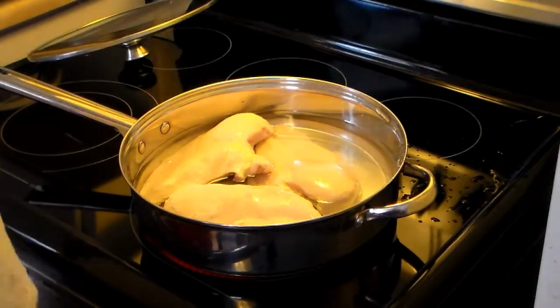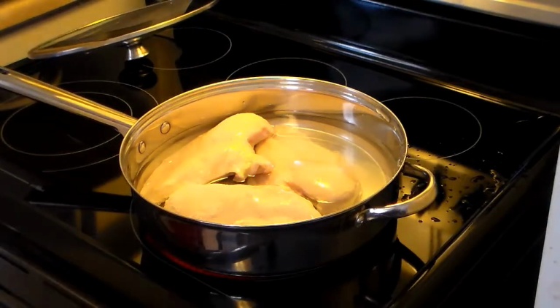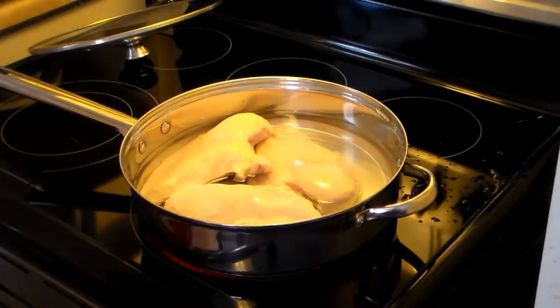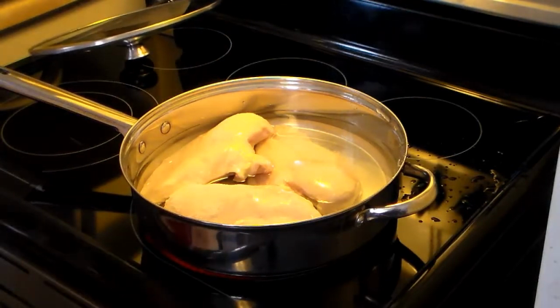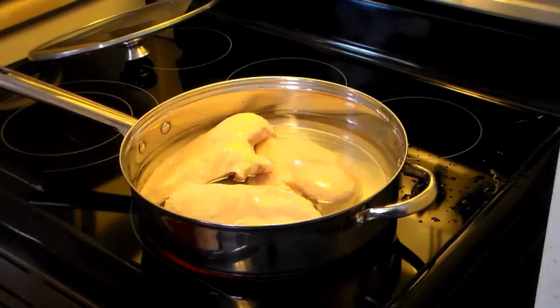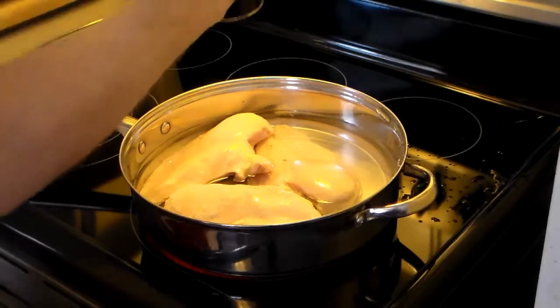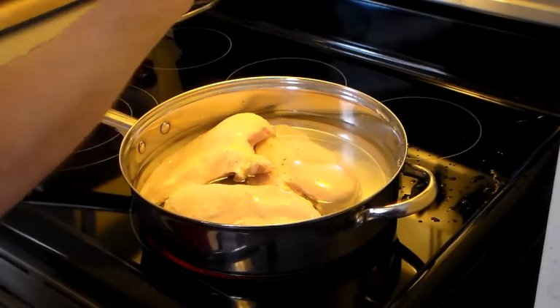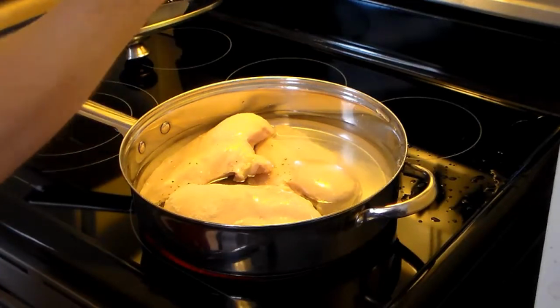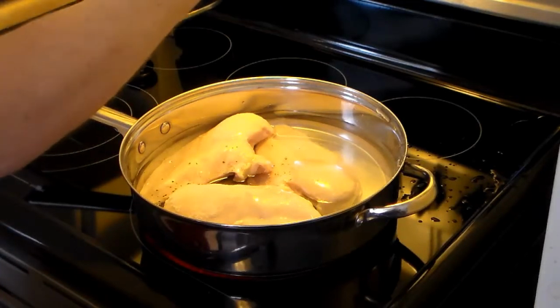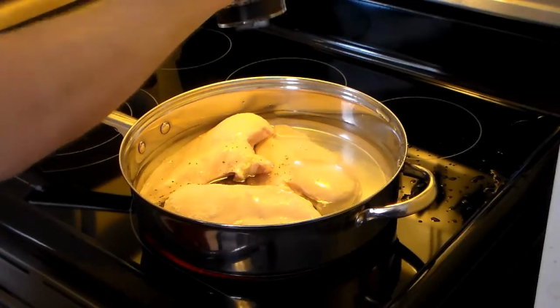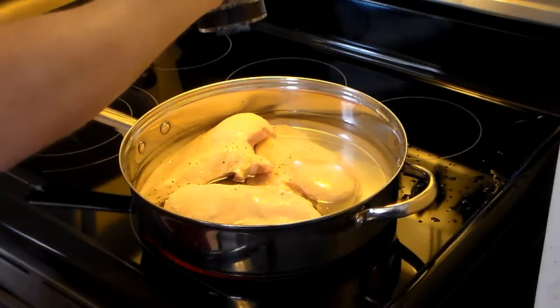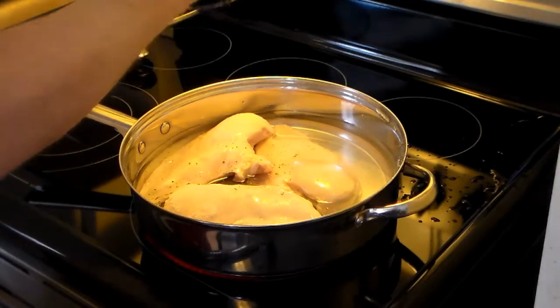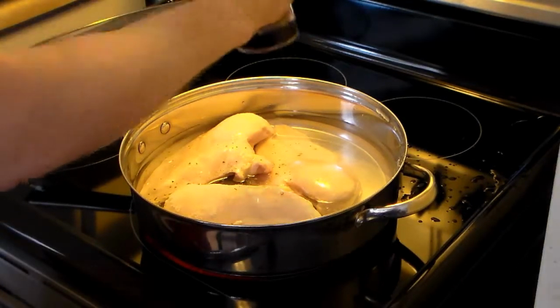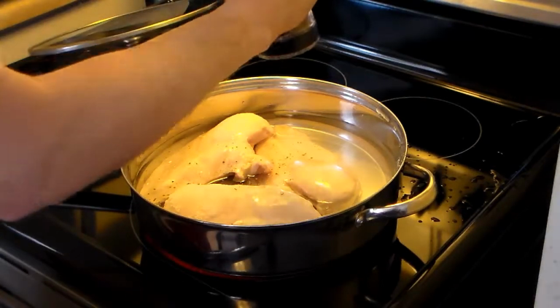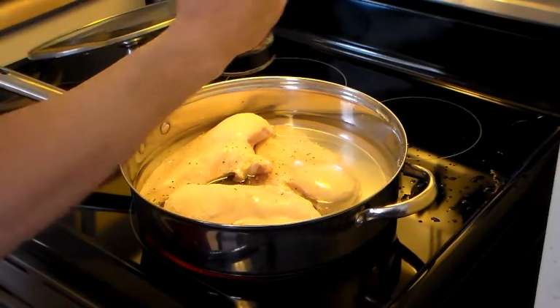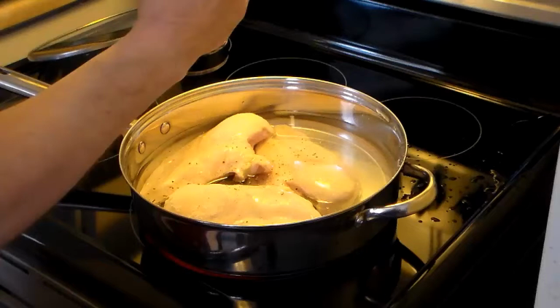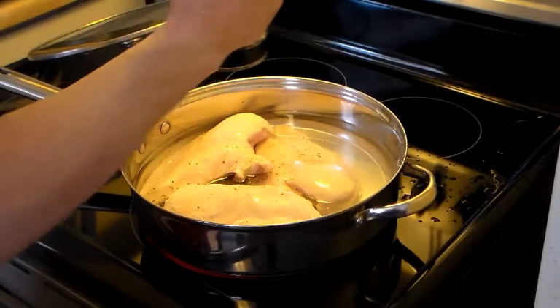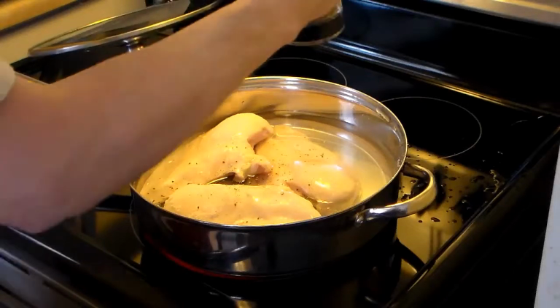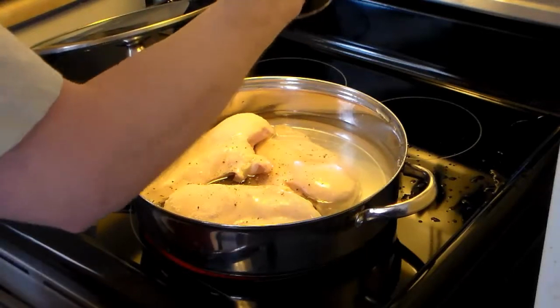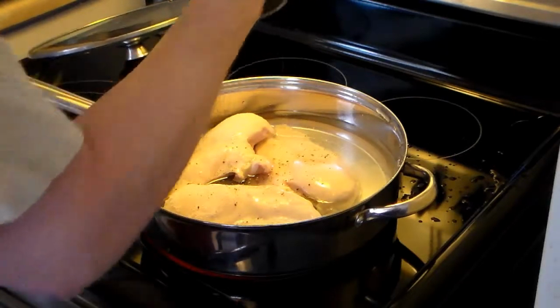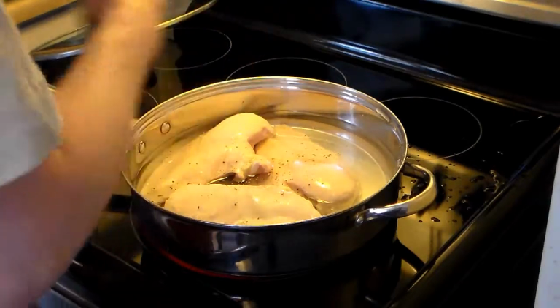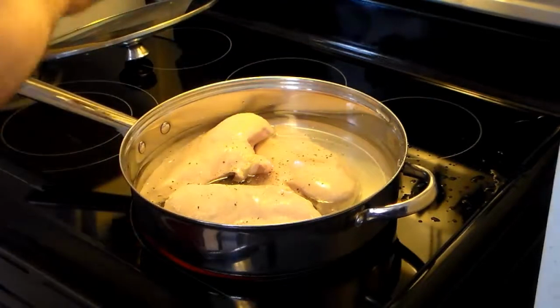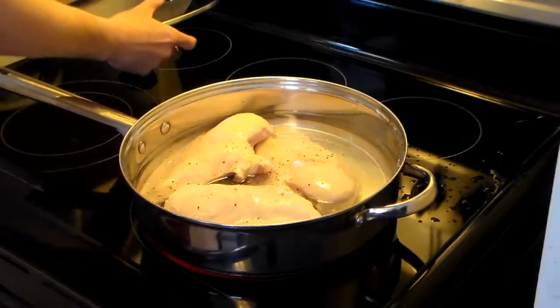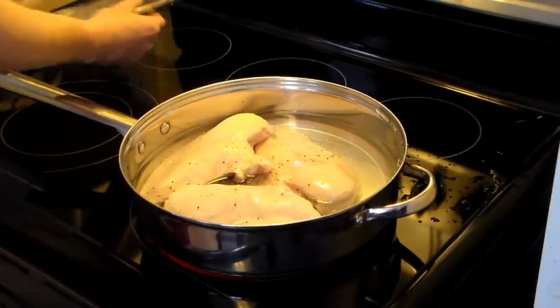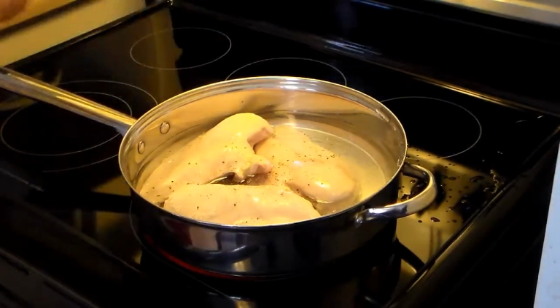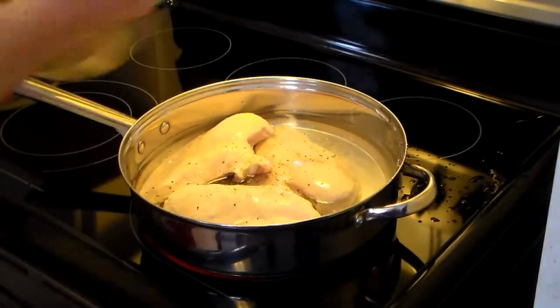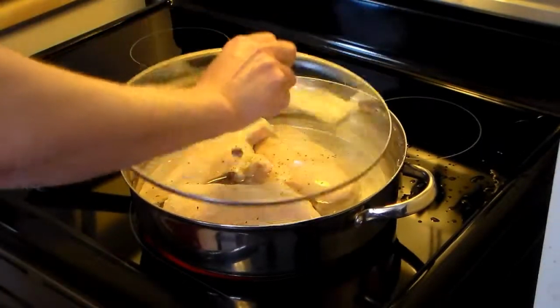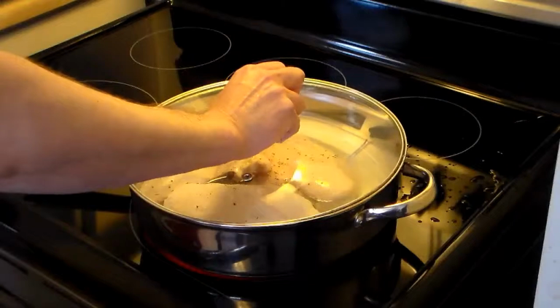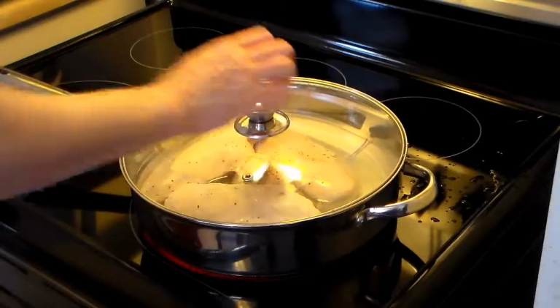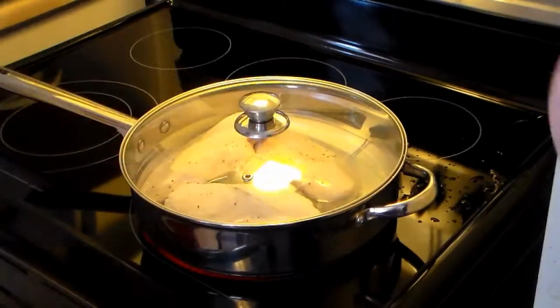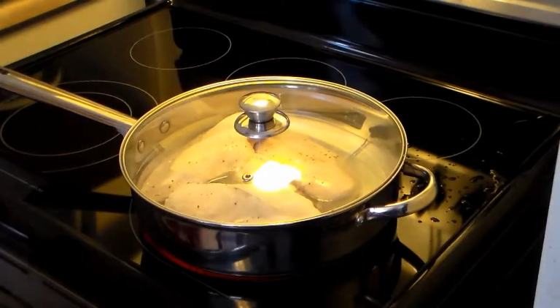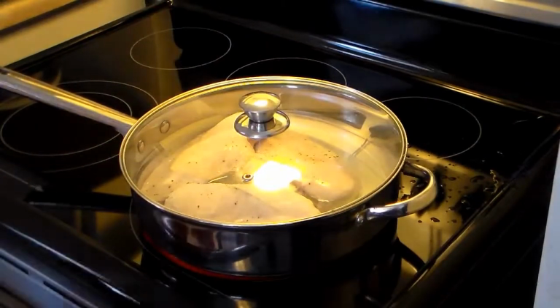And I'm going to add some cracked pepper in there. Now I'm going to cover this, bring this to a boil, and then reduce the heat and let it slow cook for a while.